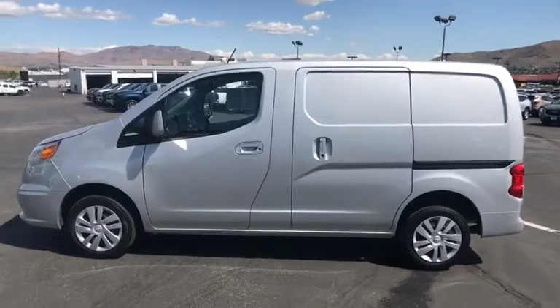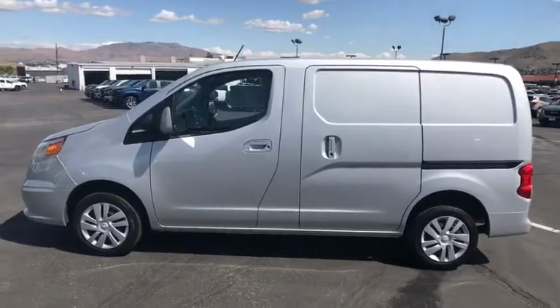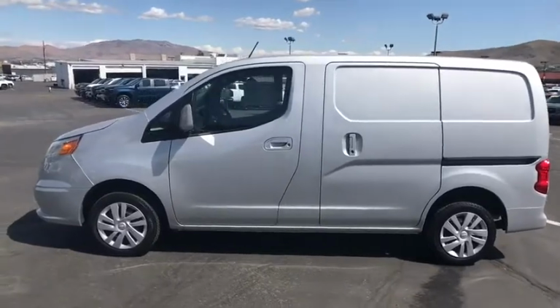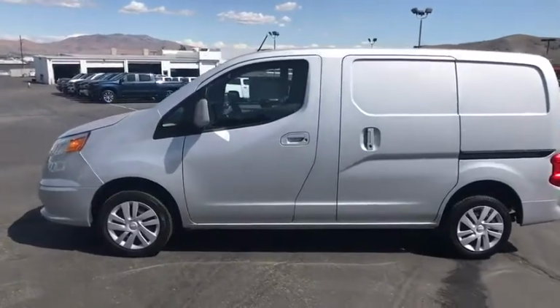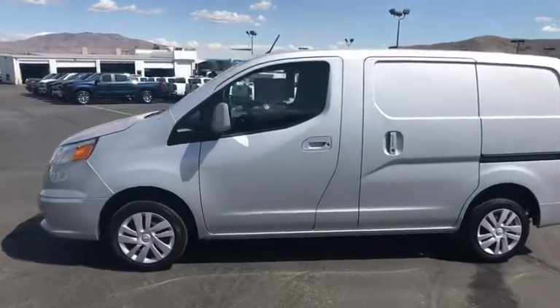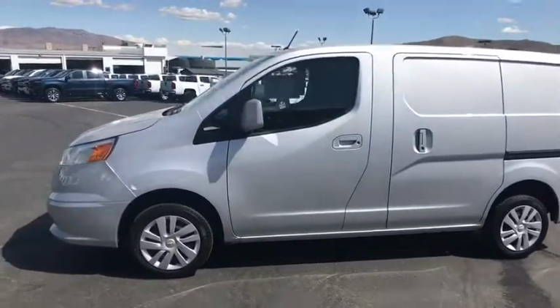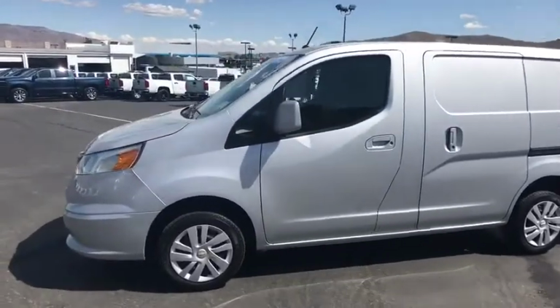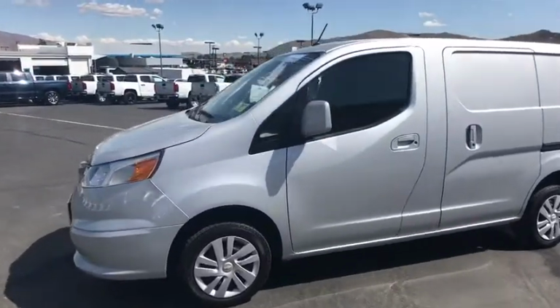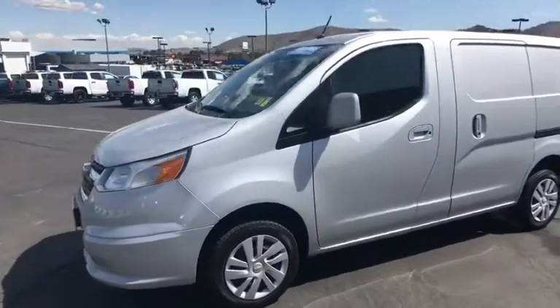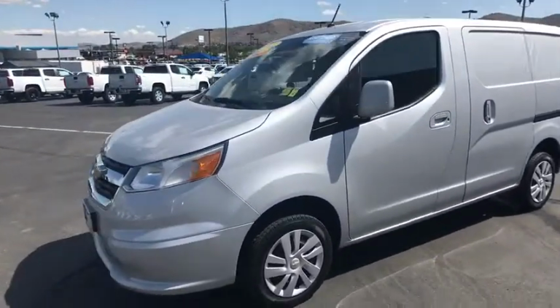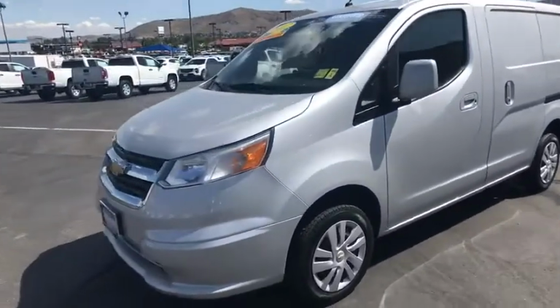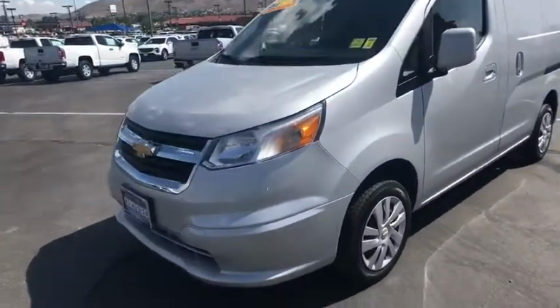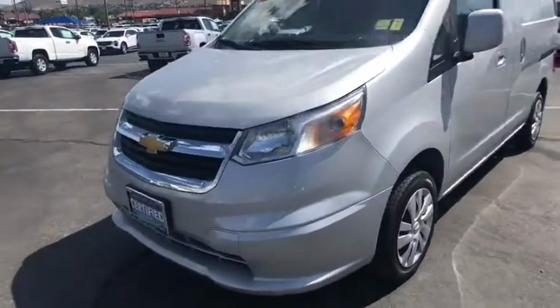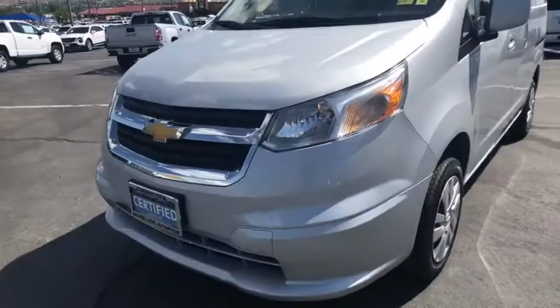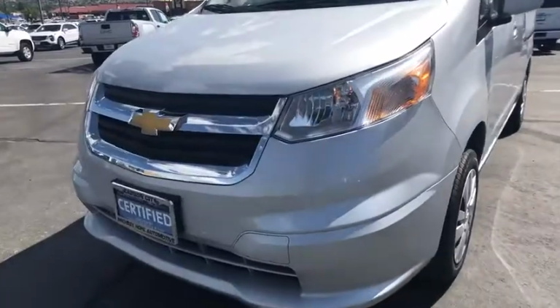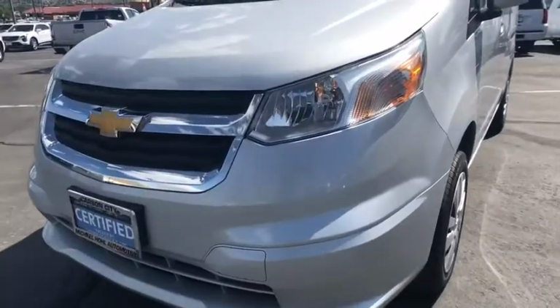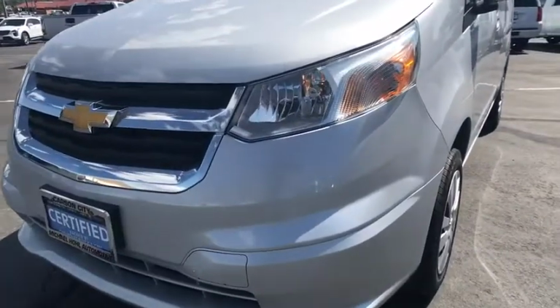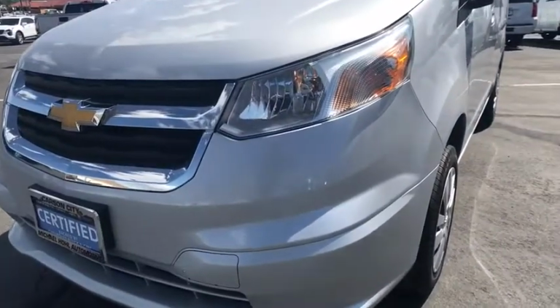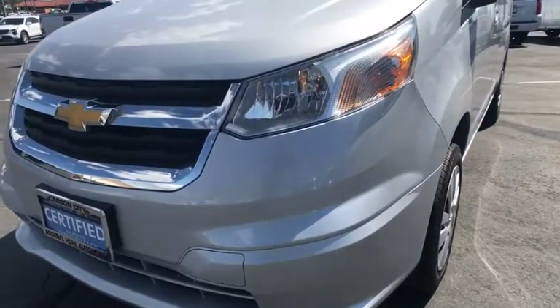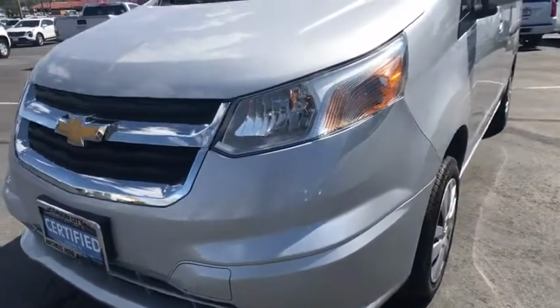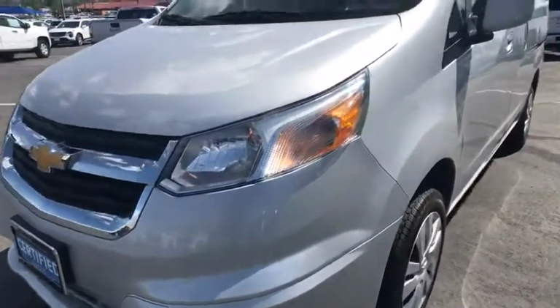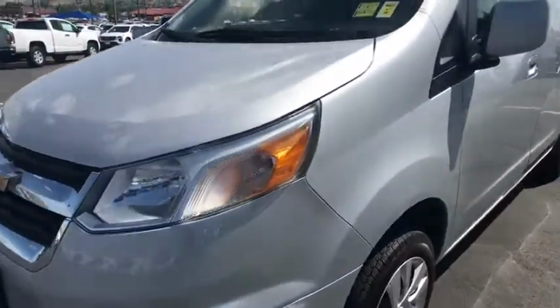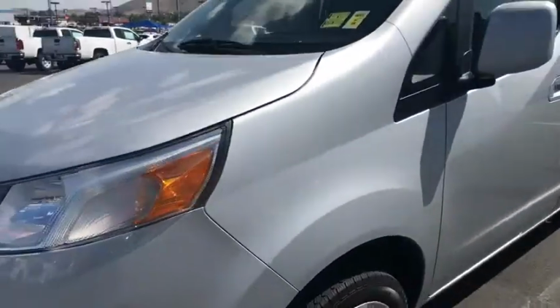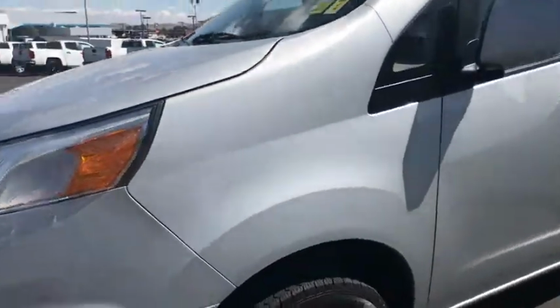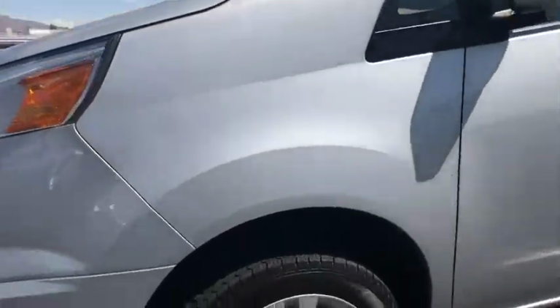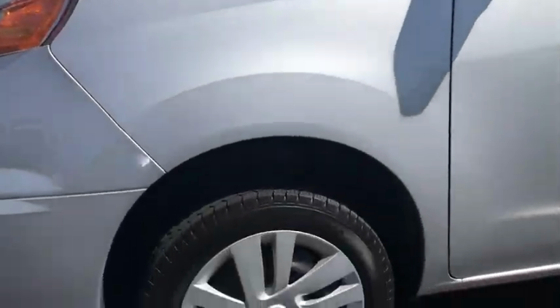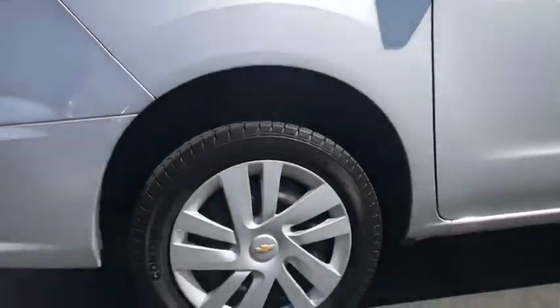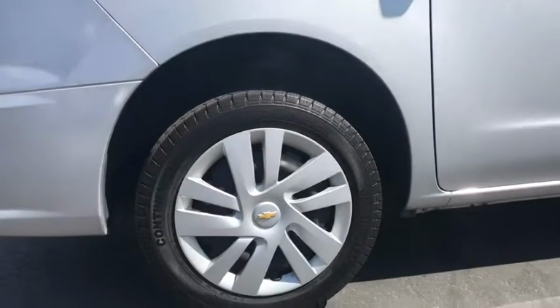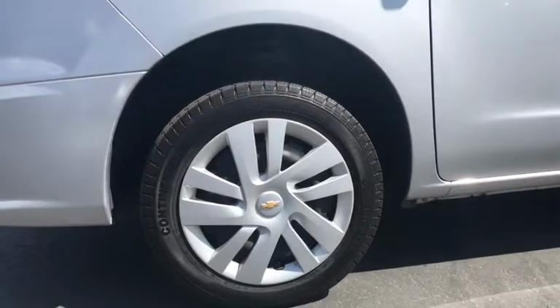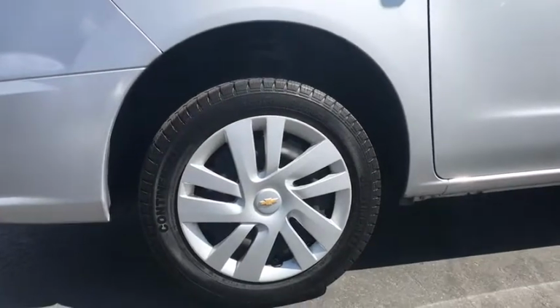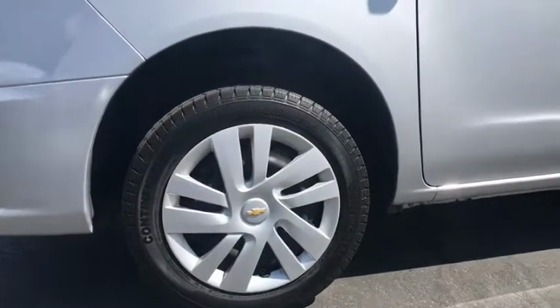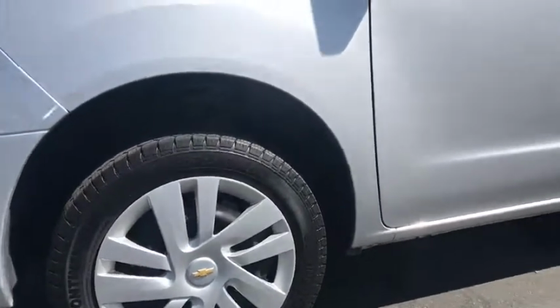Four-piece floor mat set, low tire pressure warning, front wheel independent suspension. If affordable style and reliability are what you're looking for, this vehicle couldn't be more perfect. Drive it today.